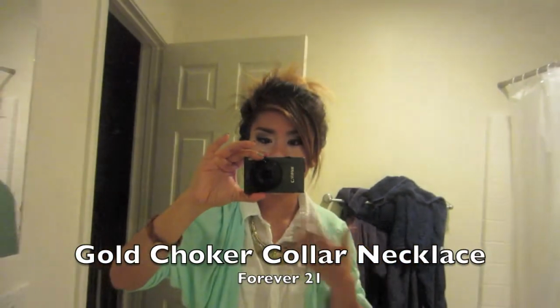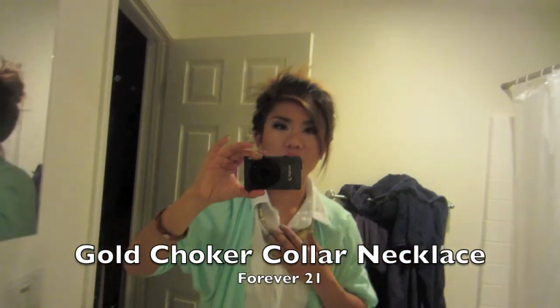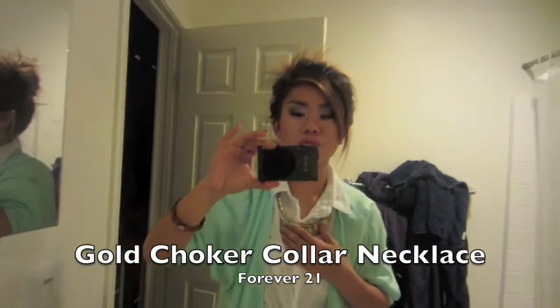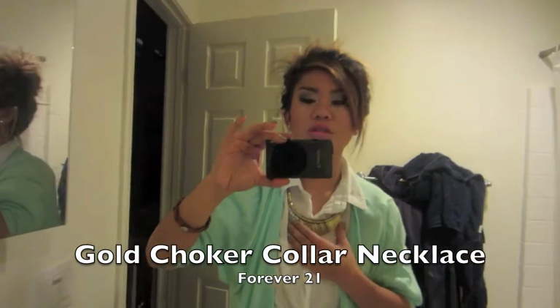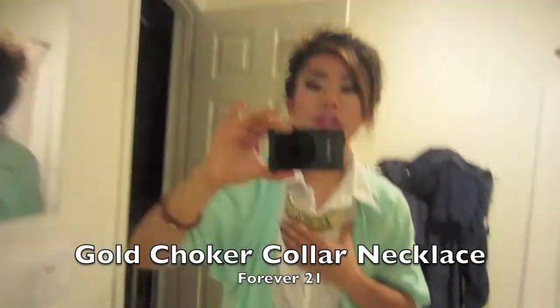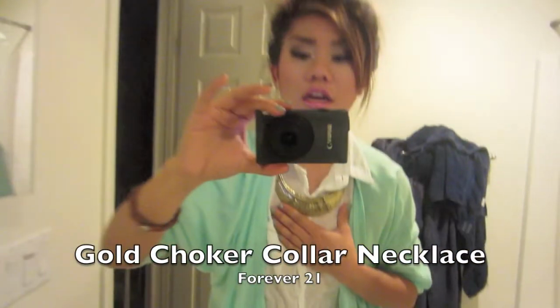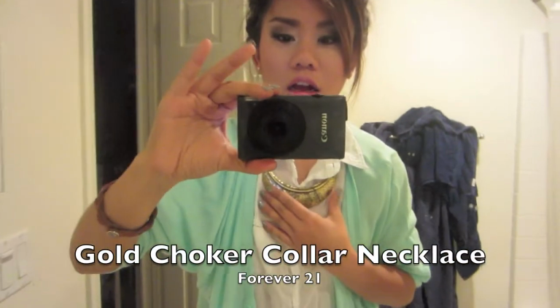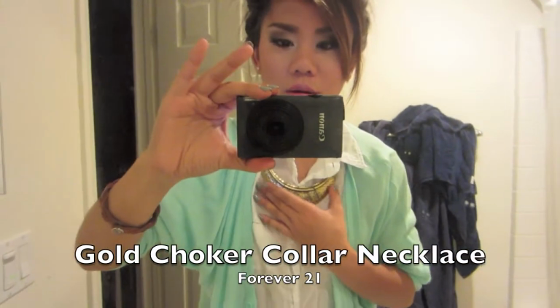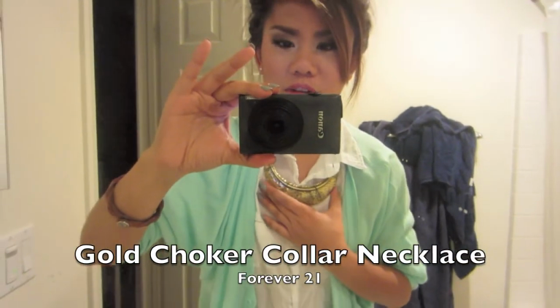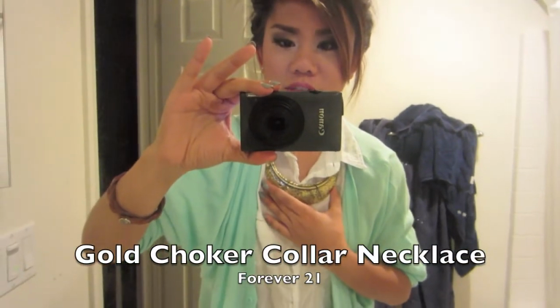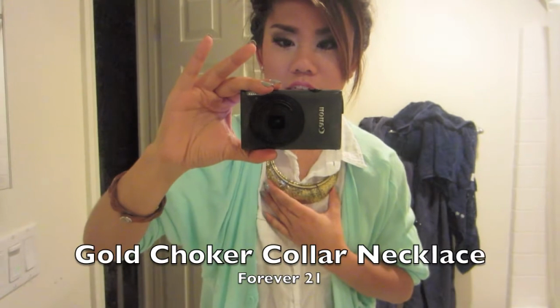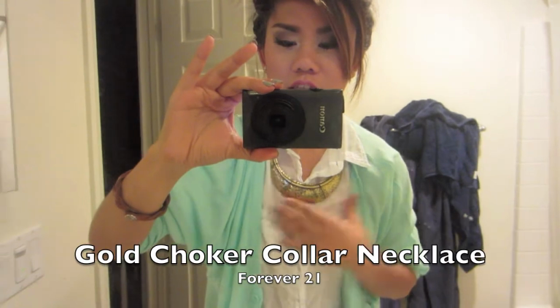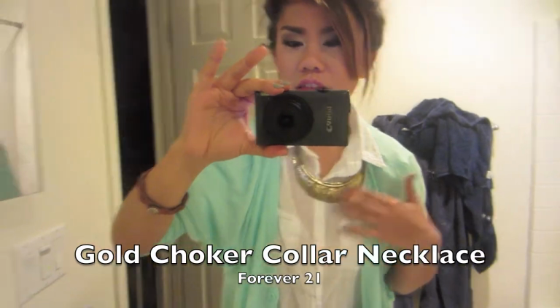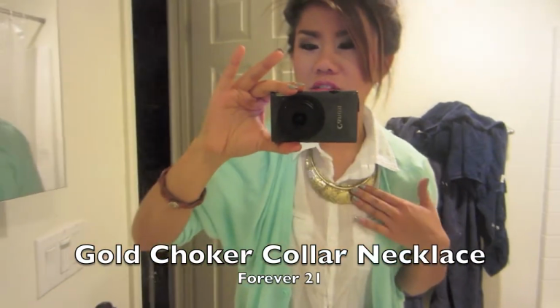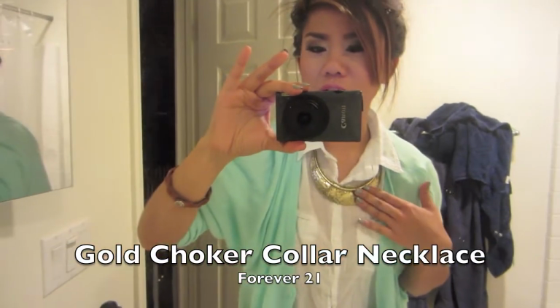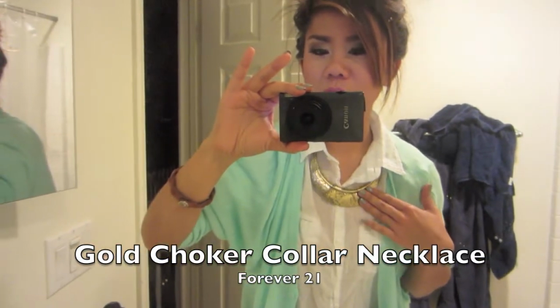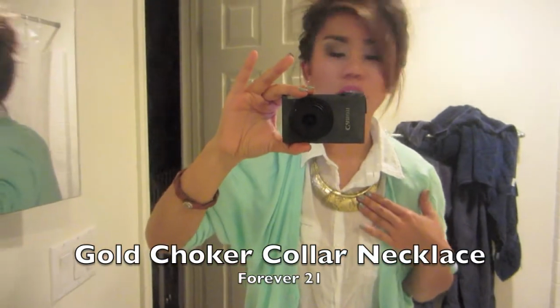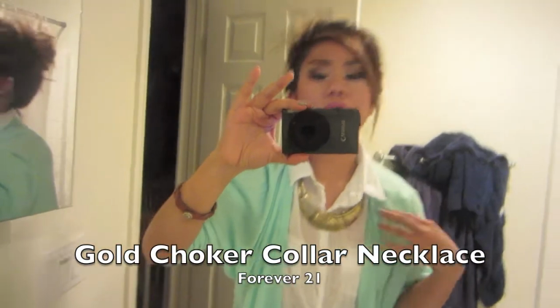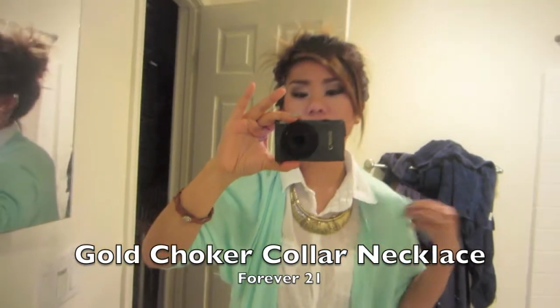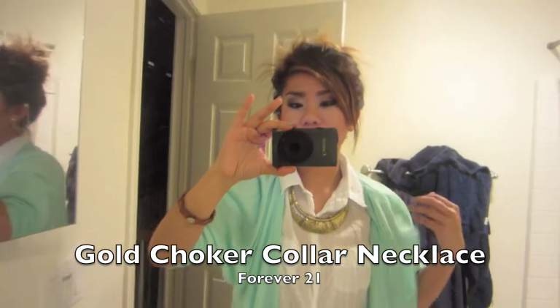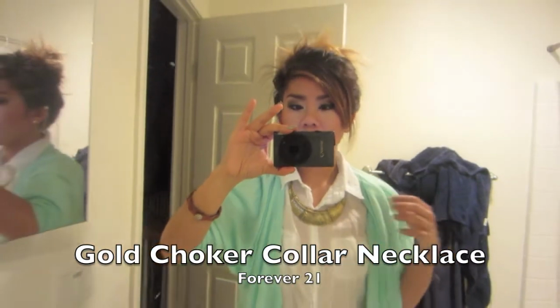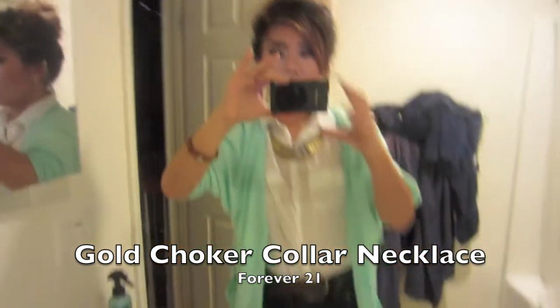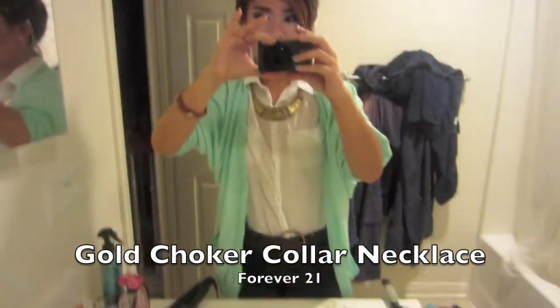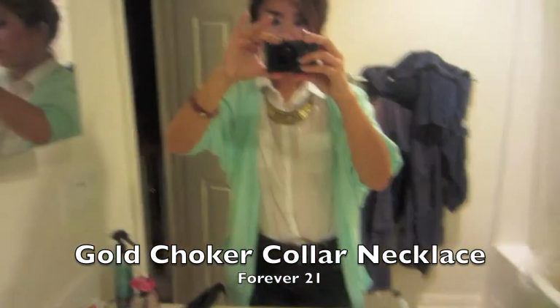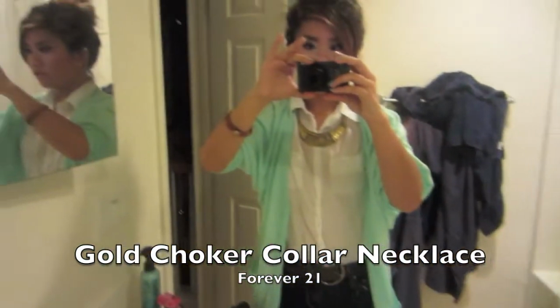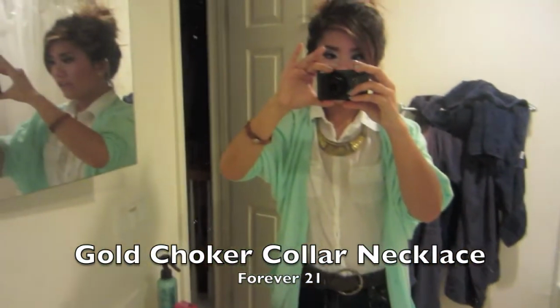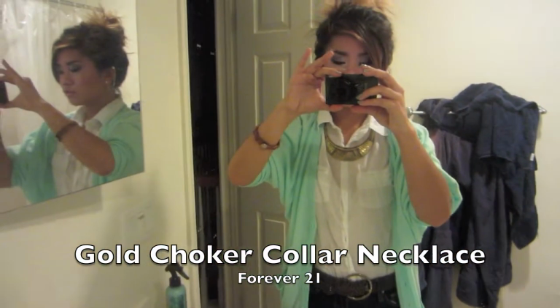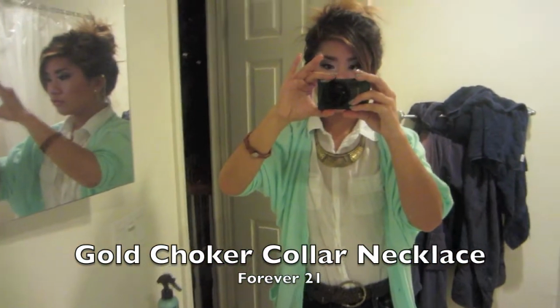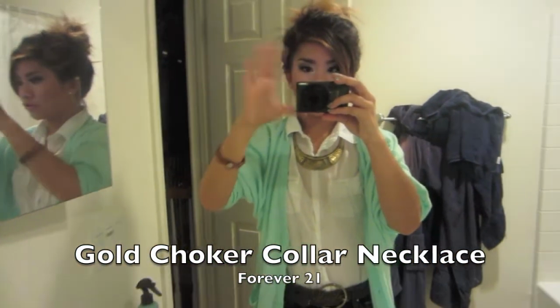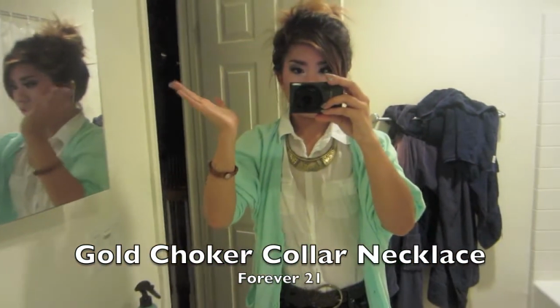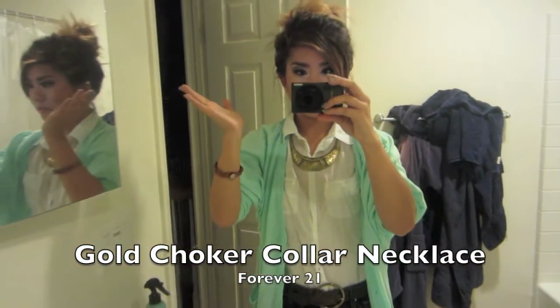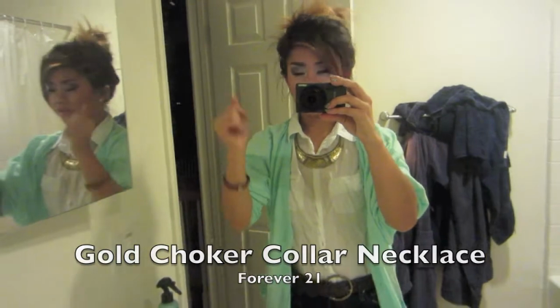I'm wearing this gold necklace under my collar — I got this one from Row 21. You might have seen it in my Christmas haul. I'm gonna go into the next room to show you guys the rest of my outfit.